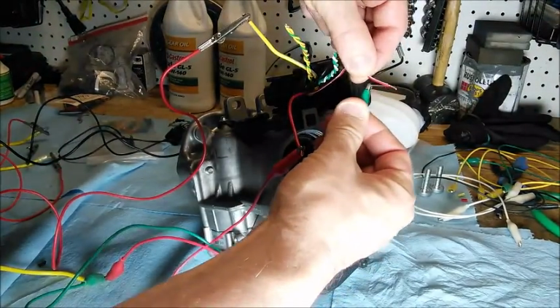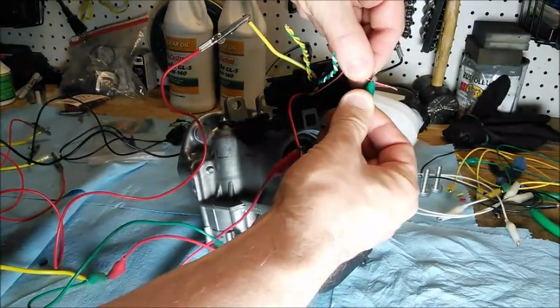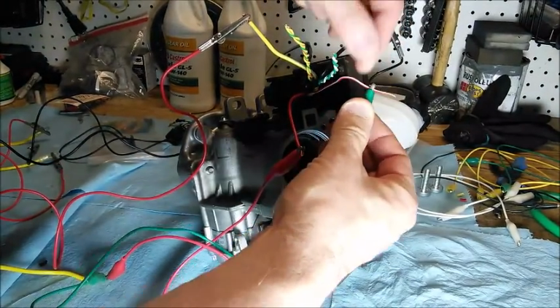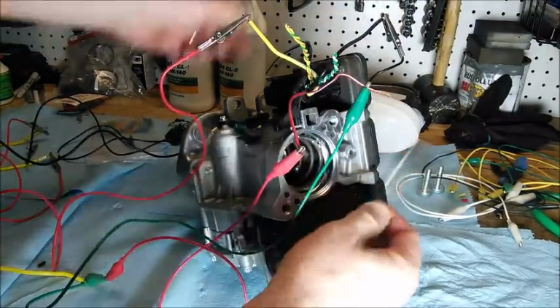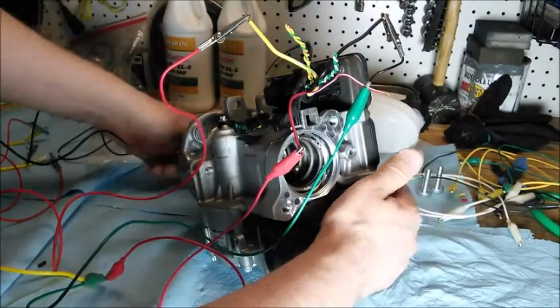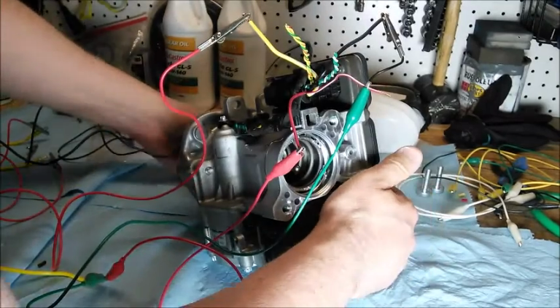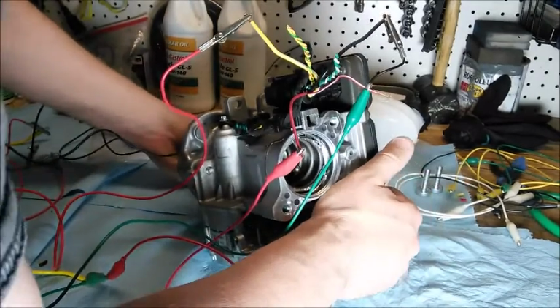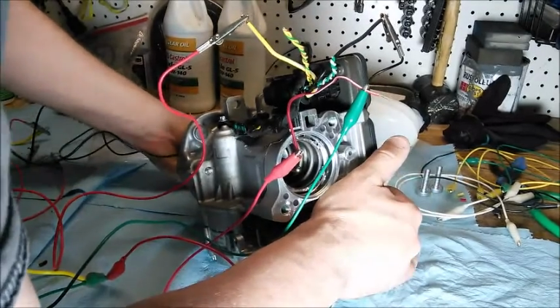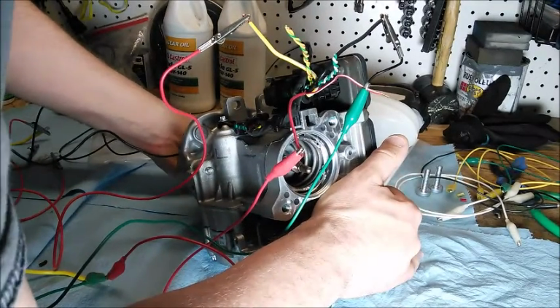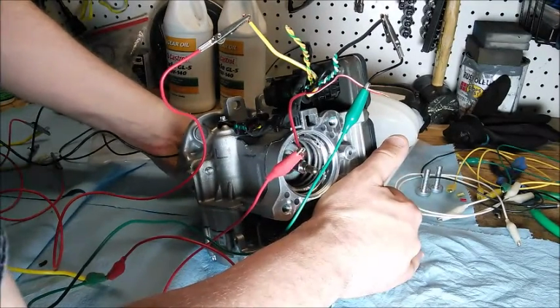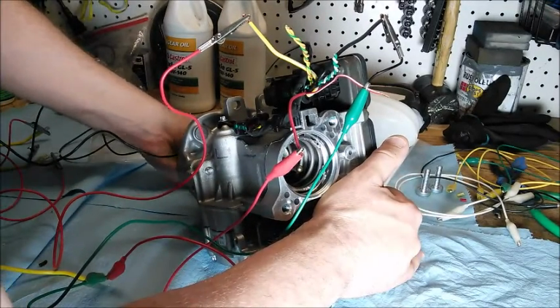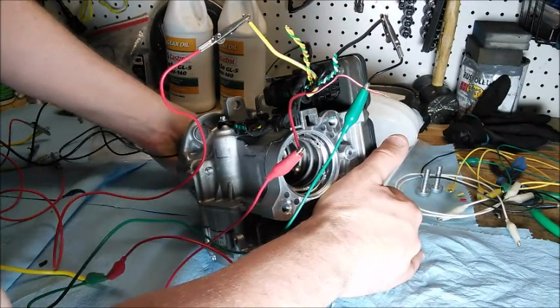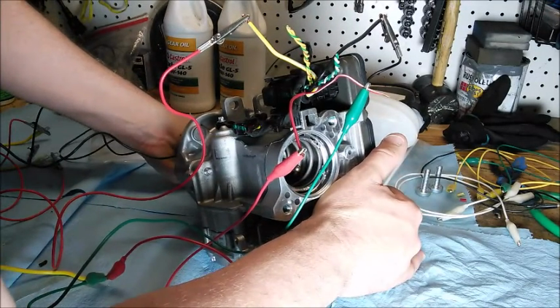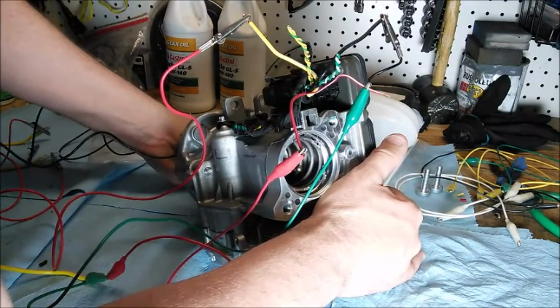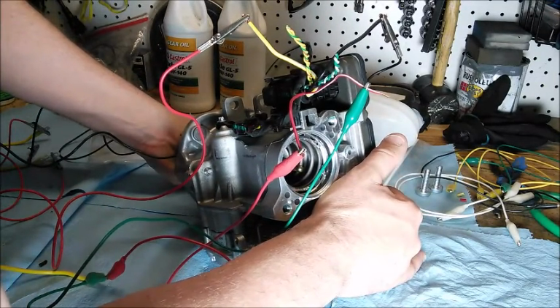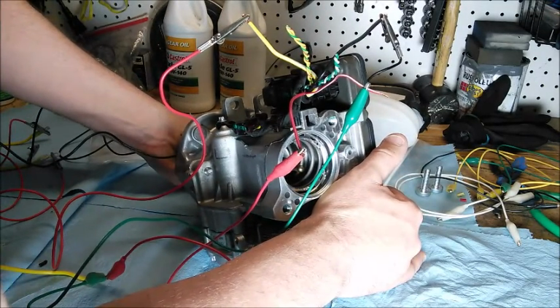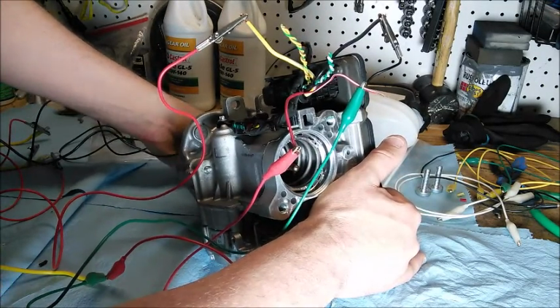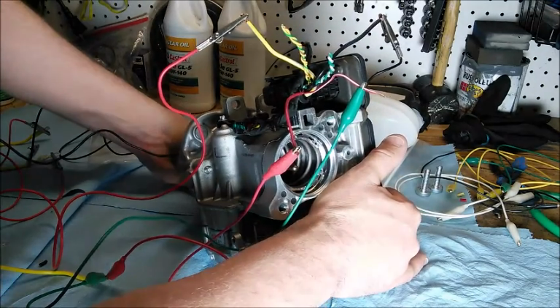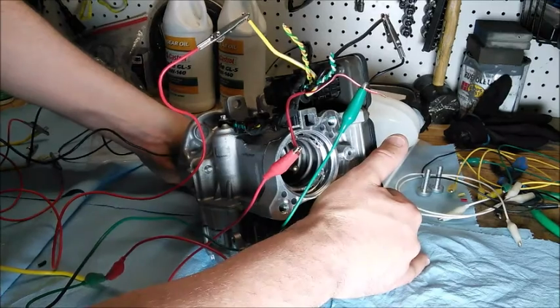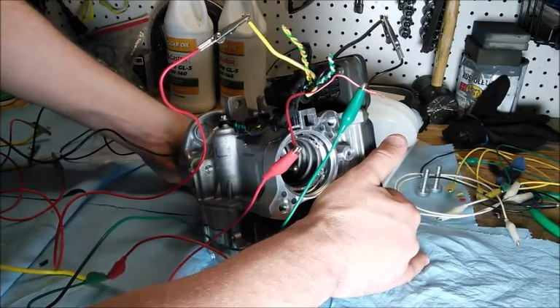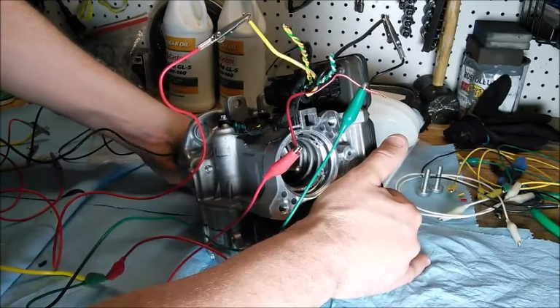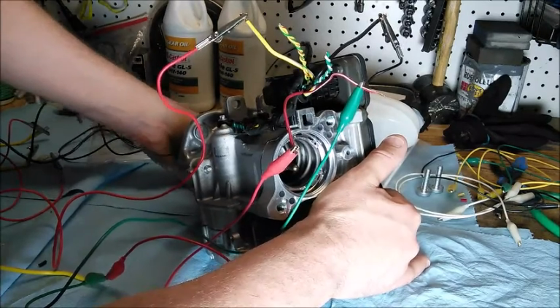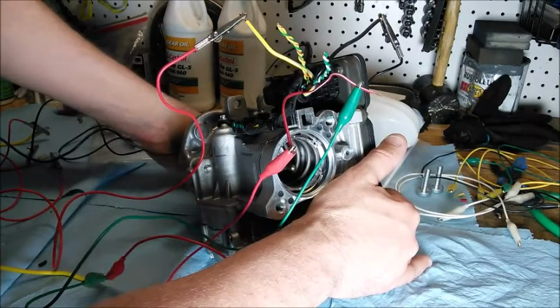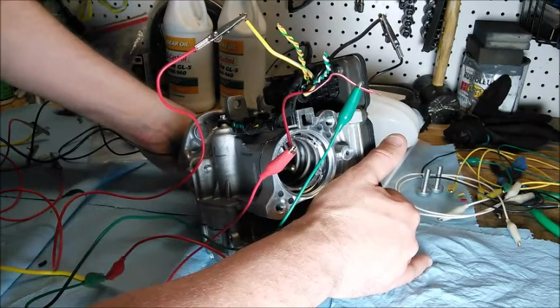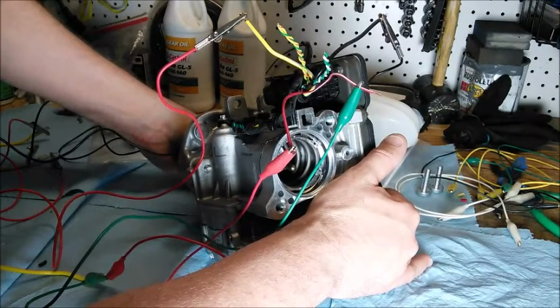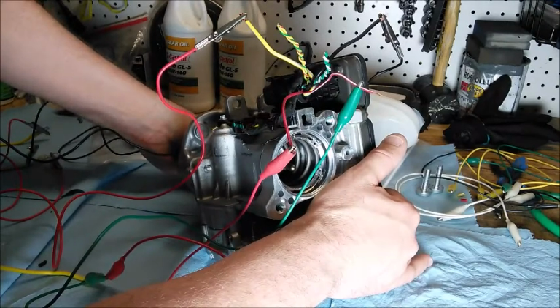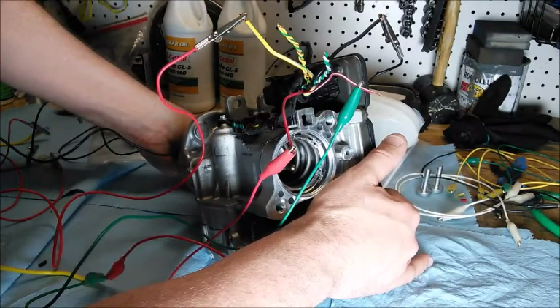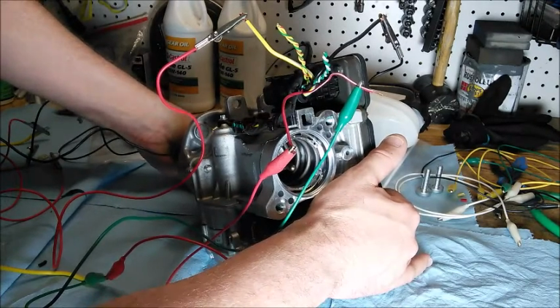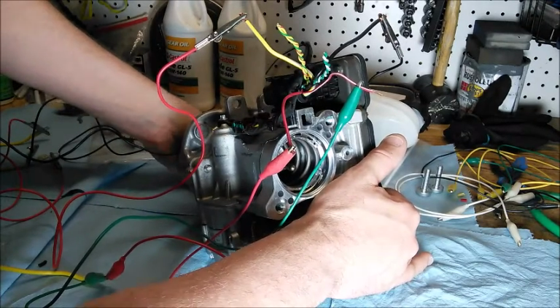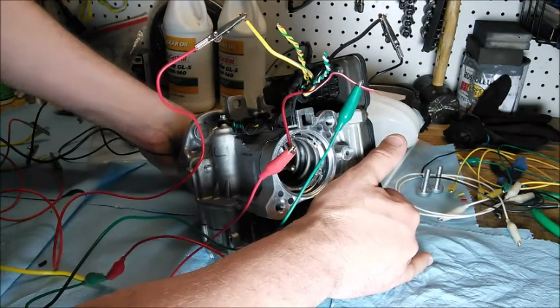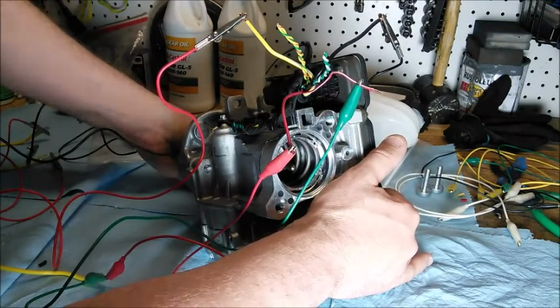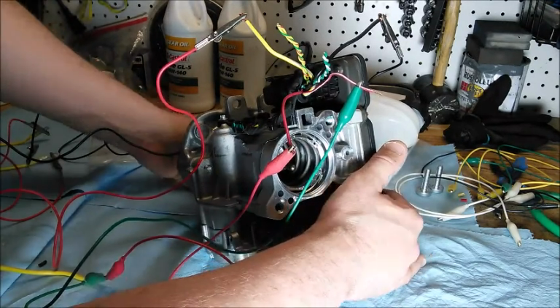I turn the ignition off. Interesting - so it does assist for a few seconds after ignition off. It was still assisting... now it's stopped.